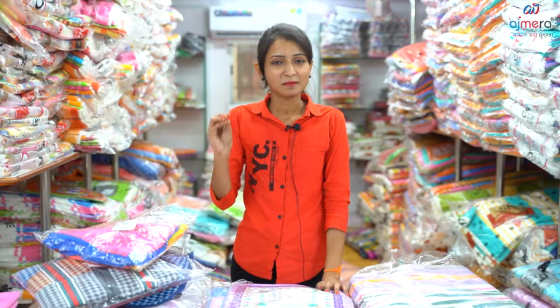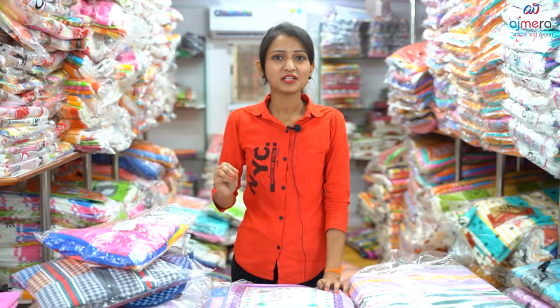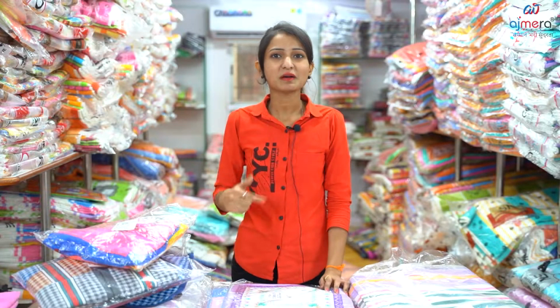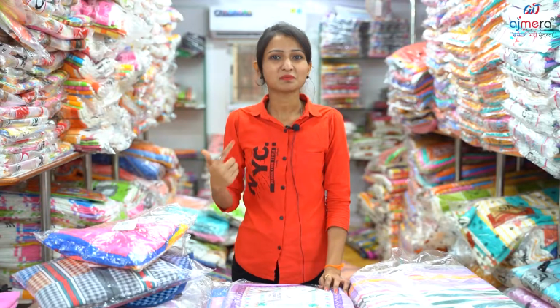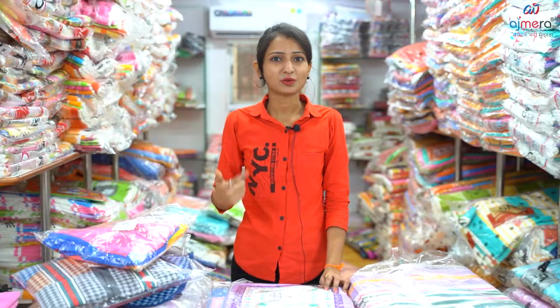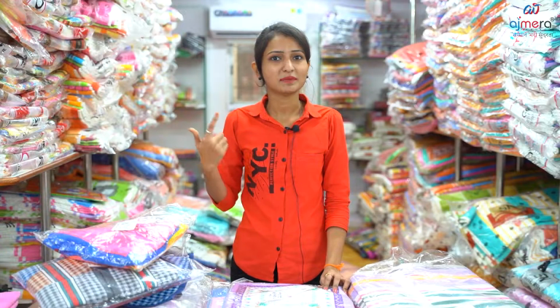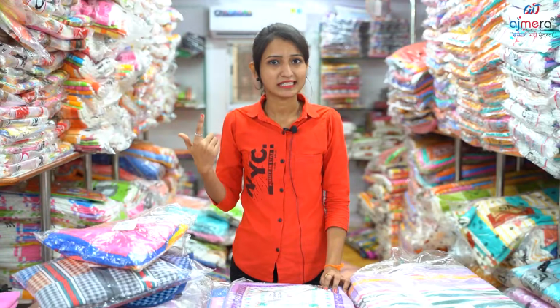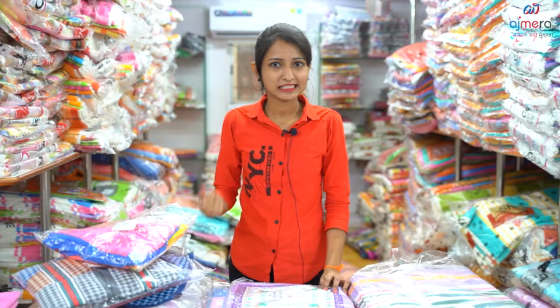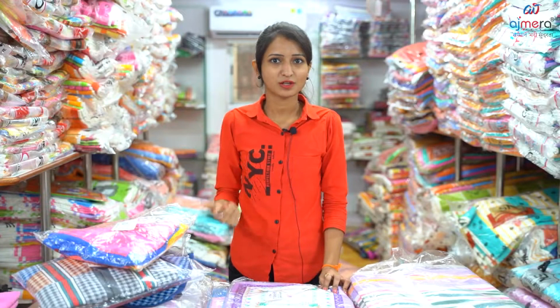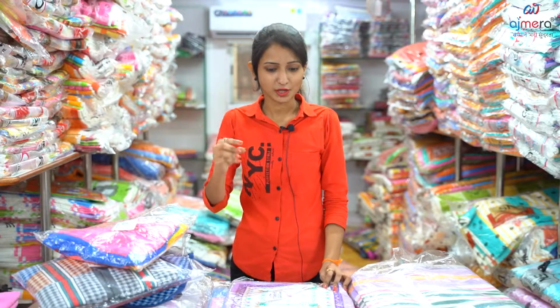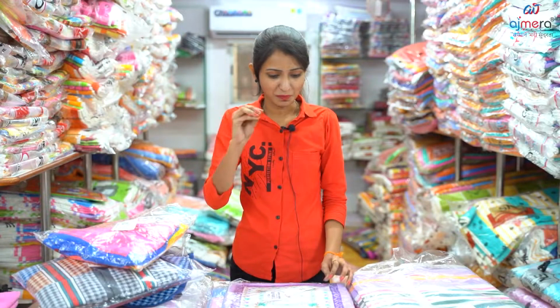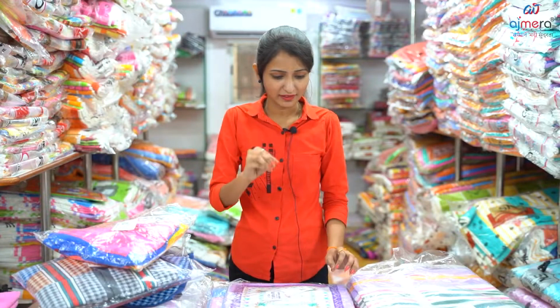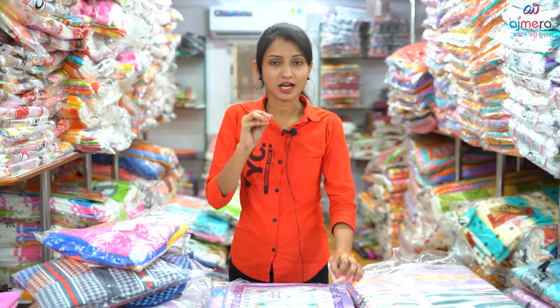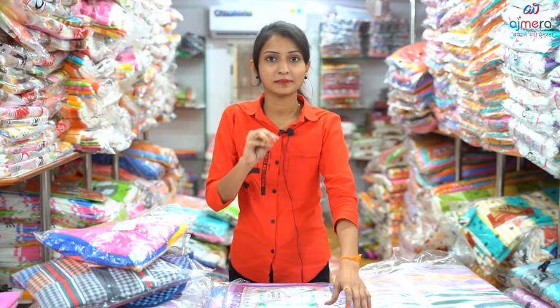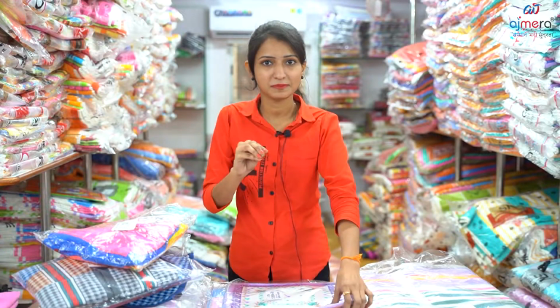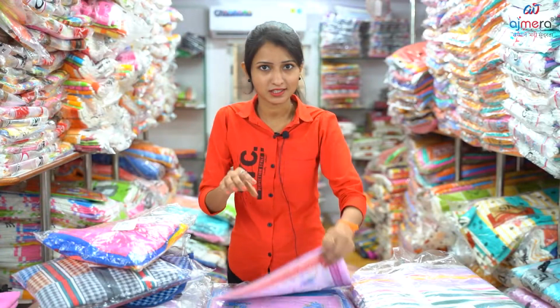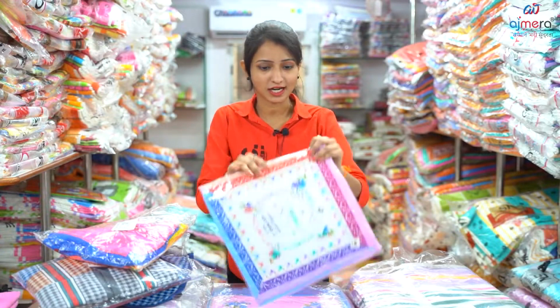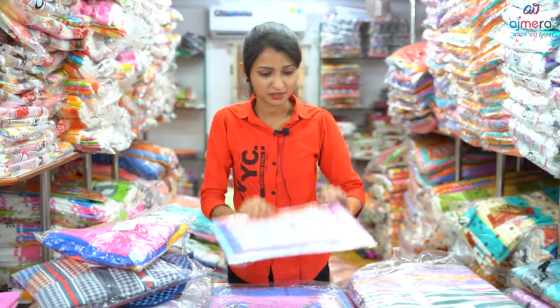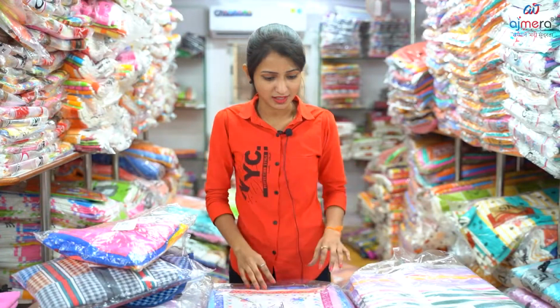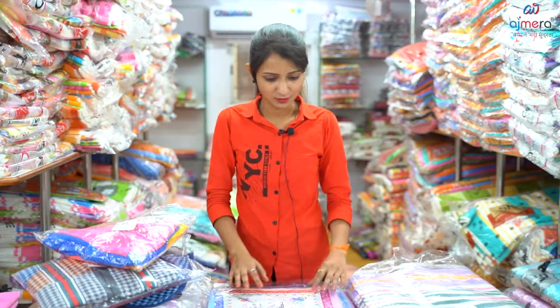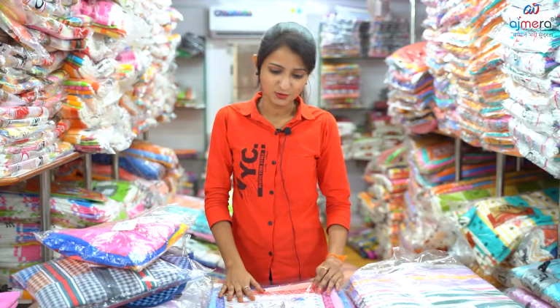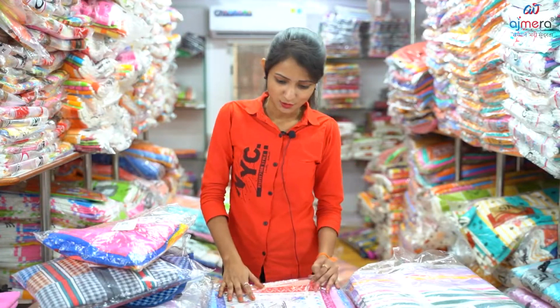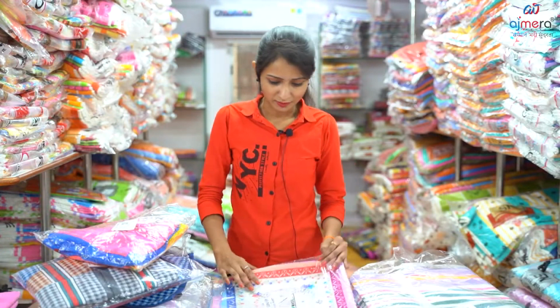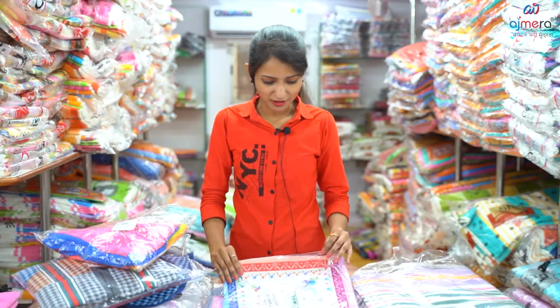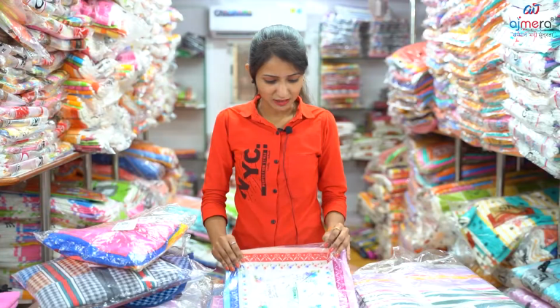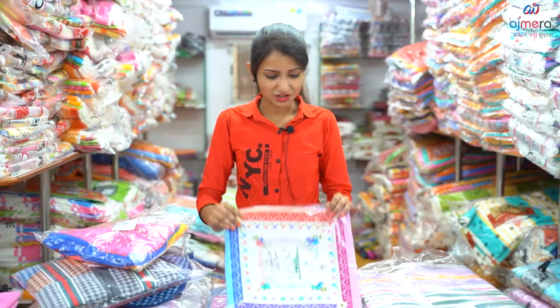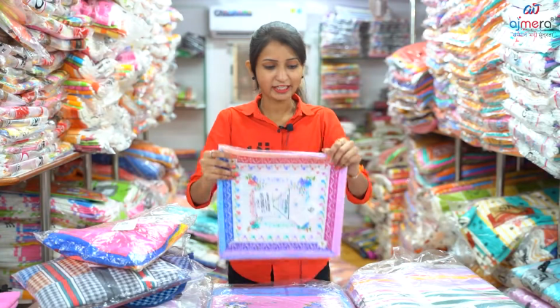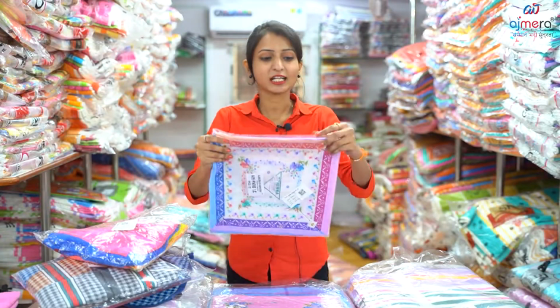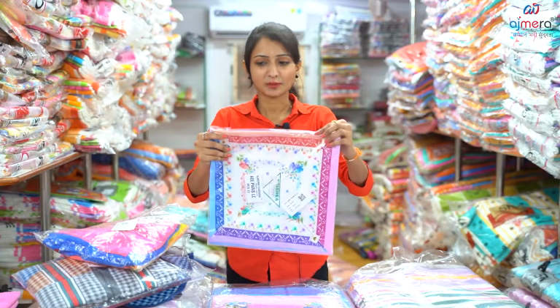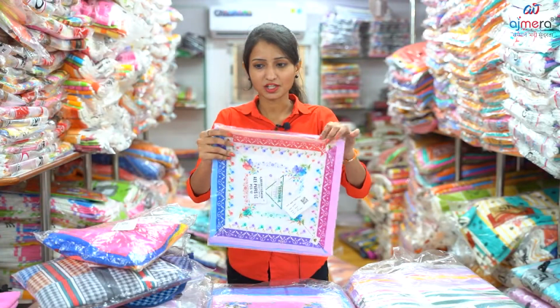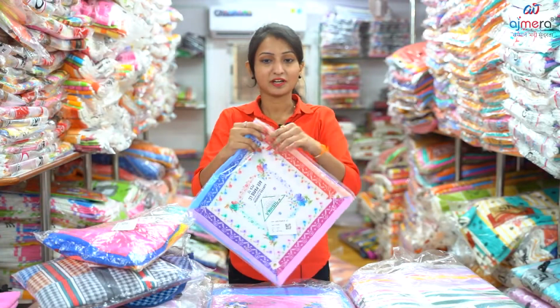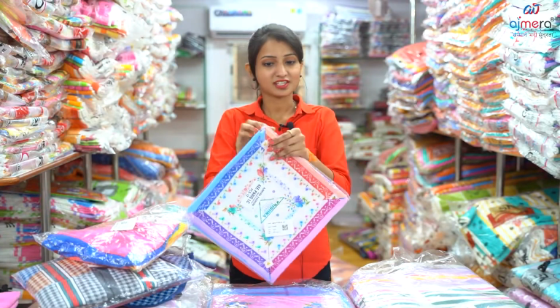You can also sell at retail price. You can also do a lot of business start-ups. You can also support Ajmera Fashion.